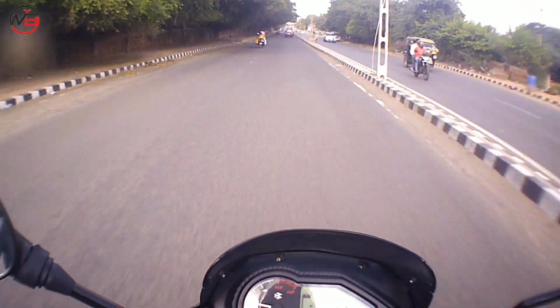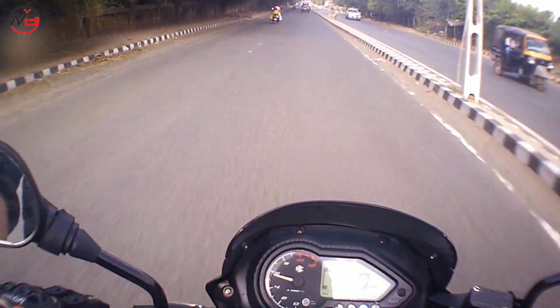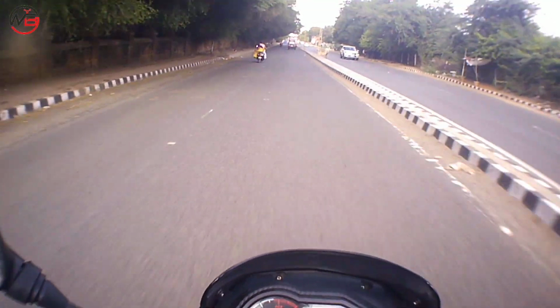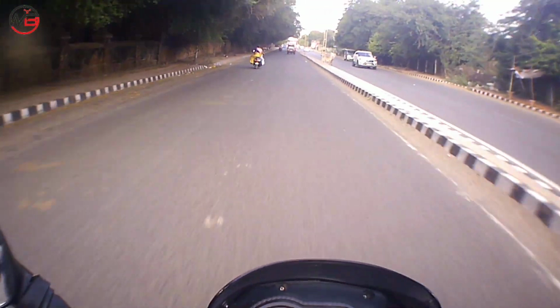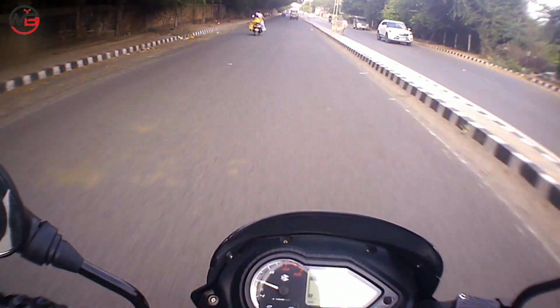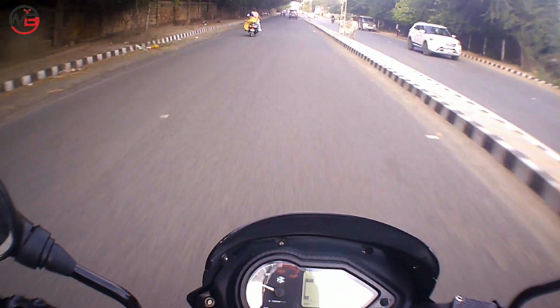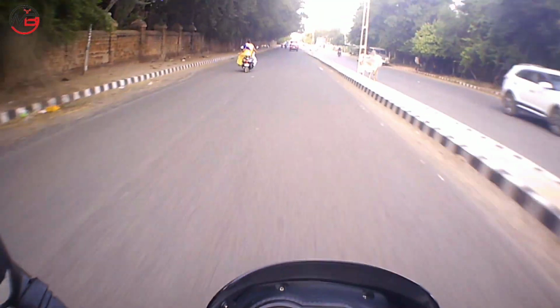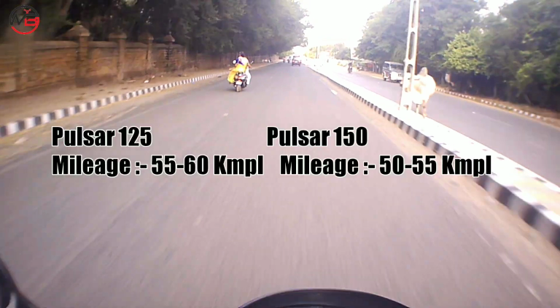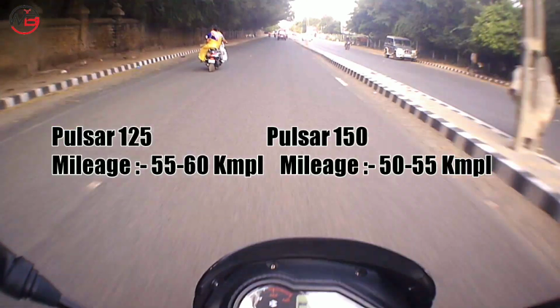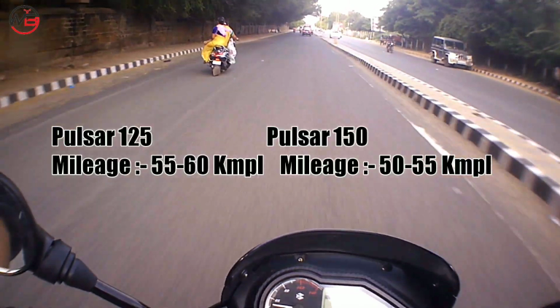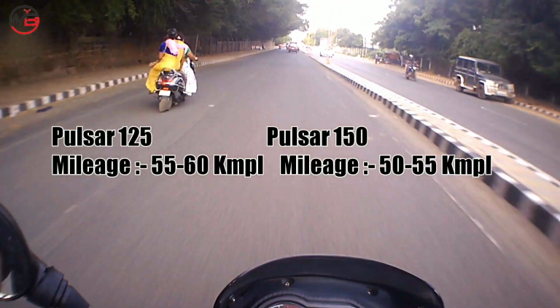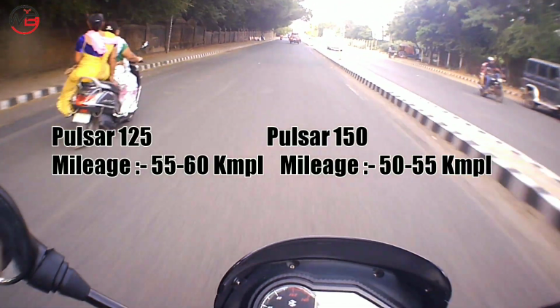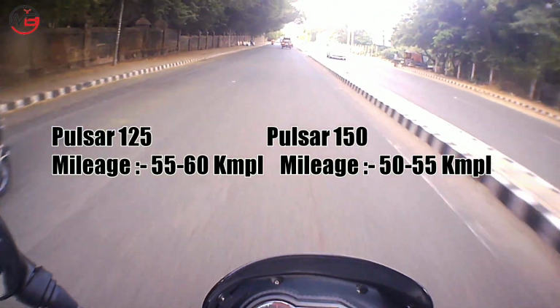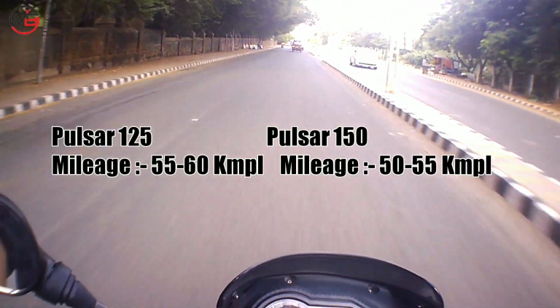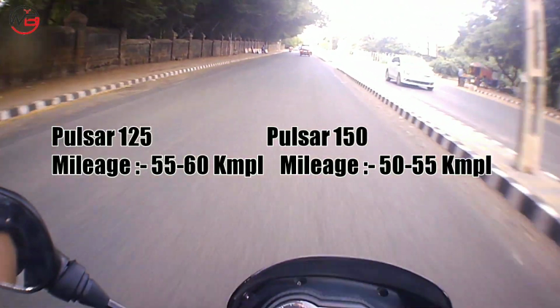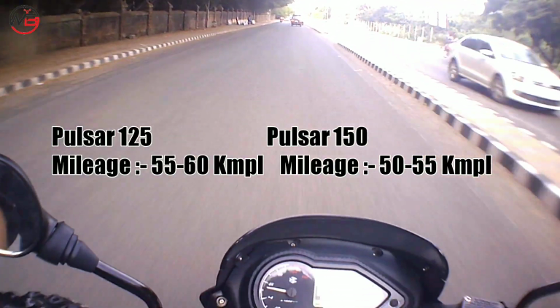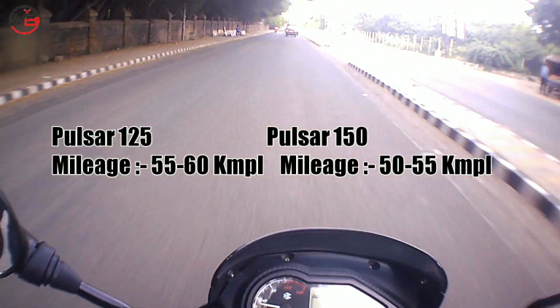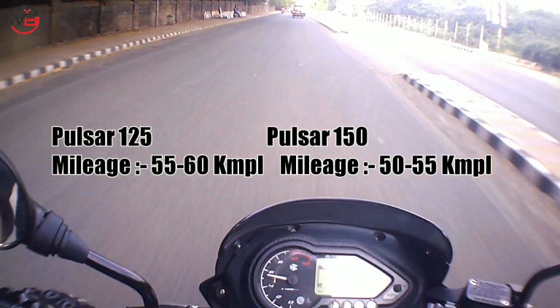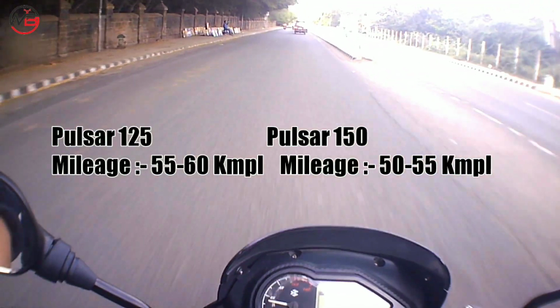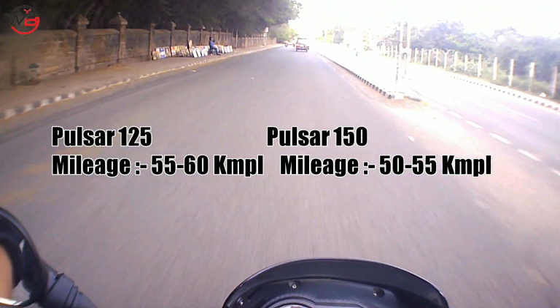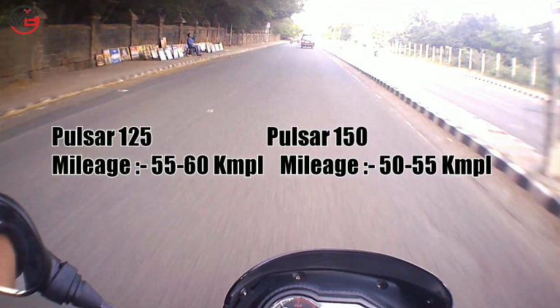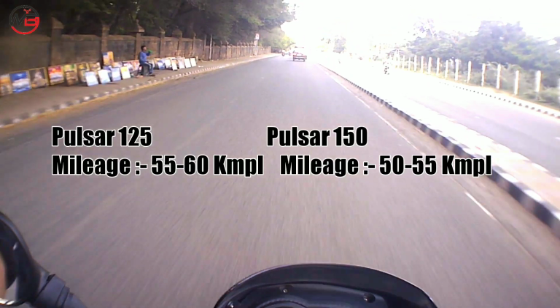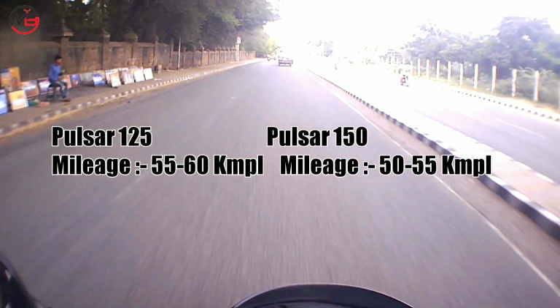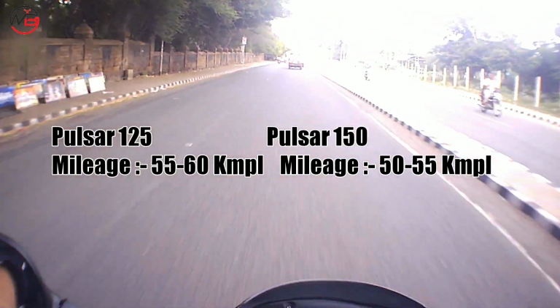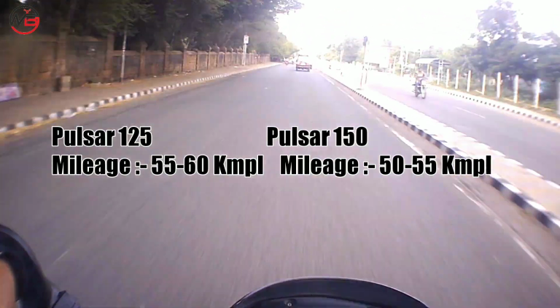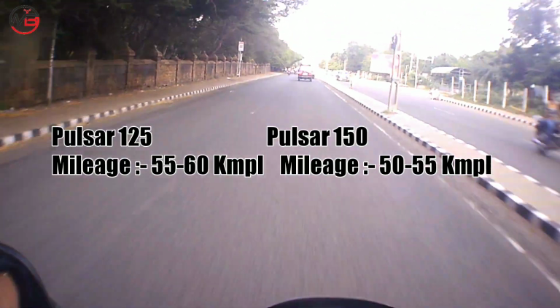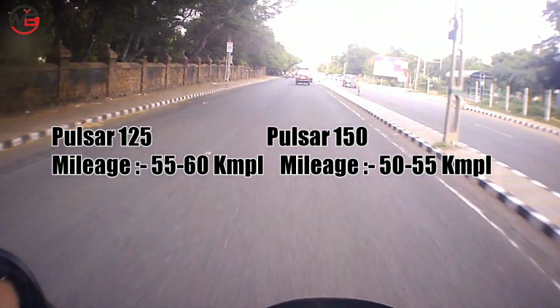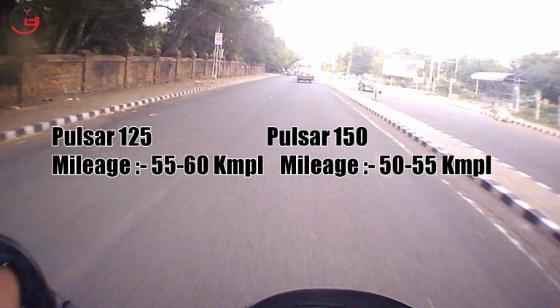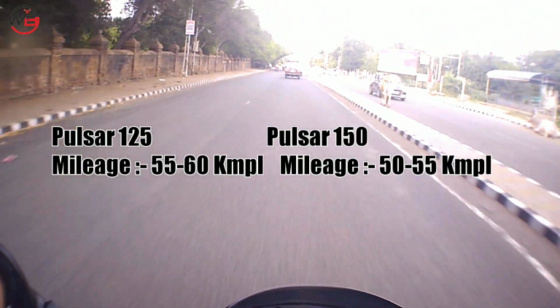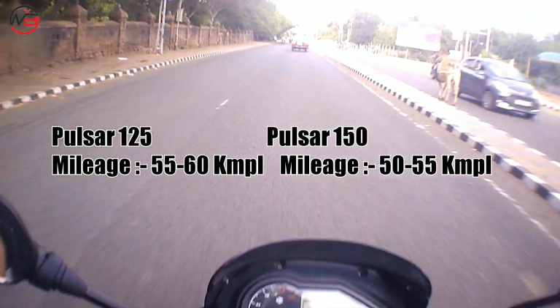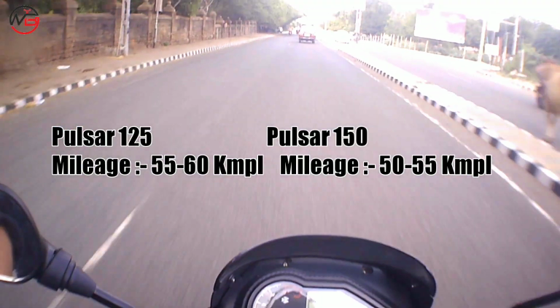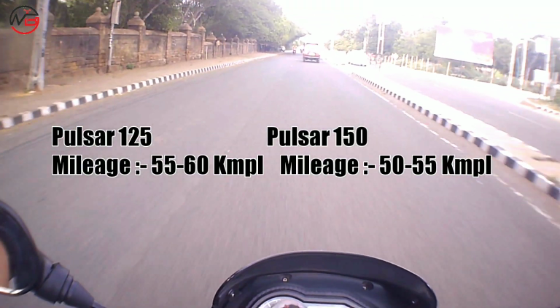The Pulsar 125 gives a mileage of around 55 to 60 km per litre, while the Pulsar 150 gives a mileage of 50 to 55 km per litre. Both these bikes manage to give very good mileage.